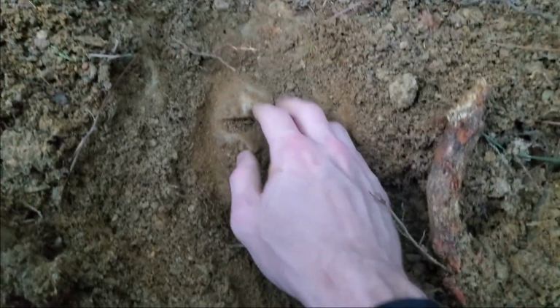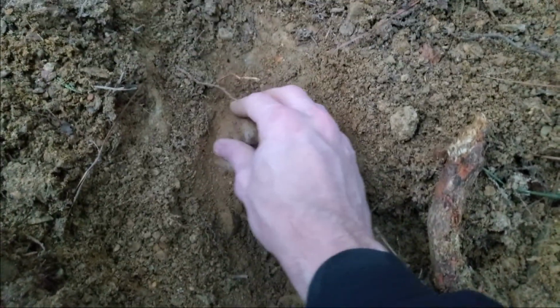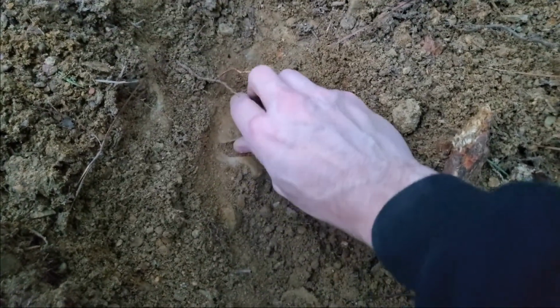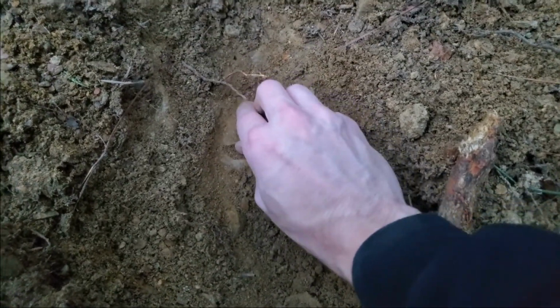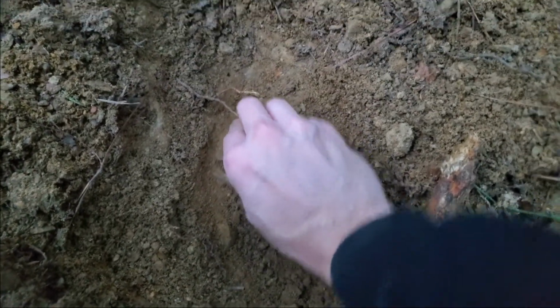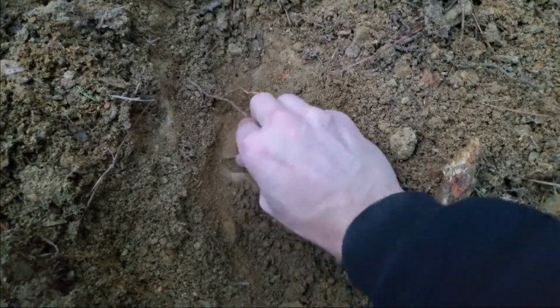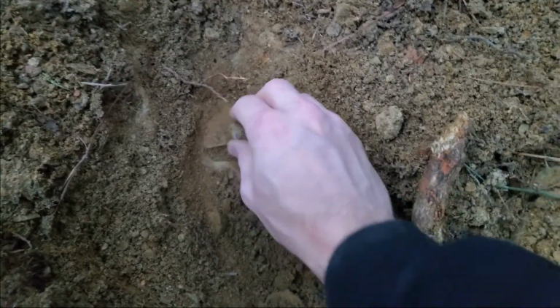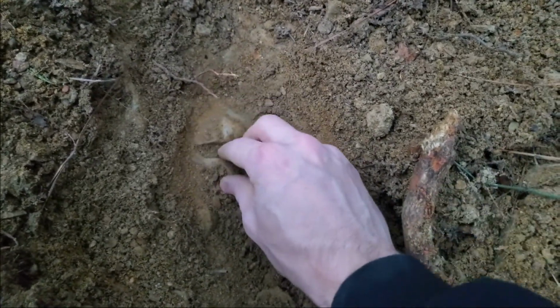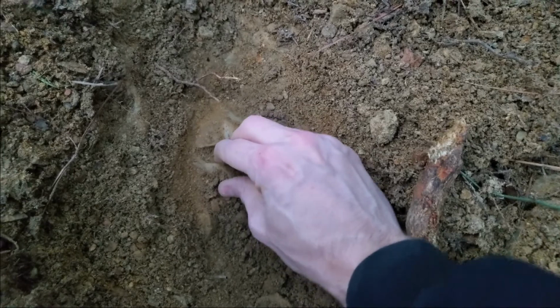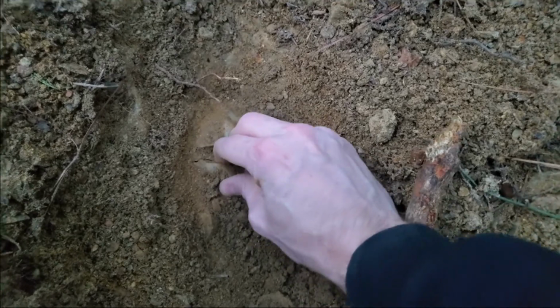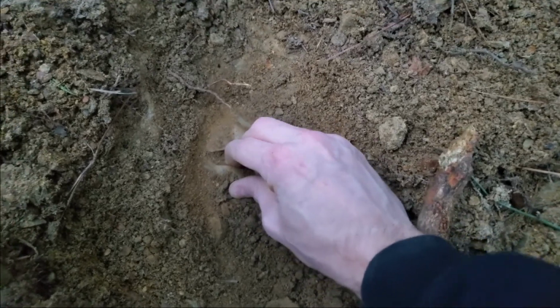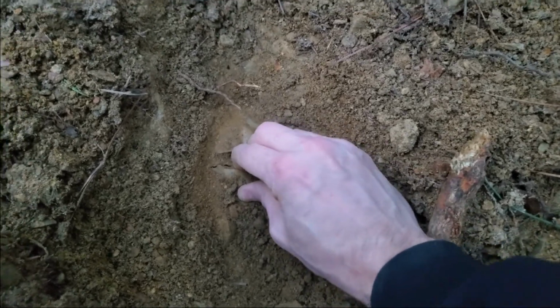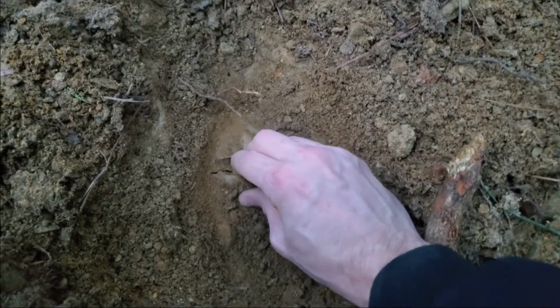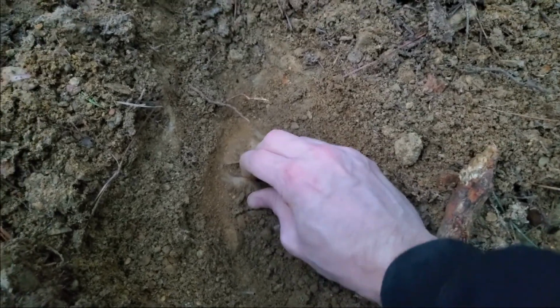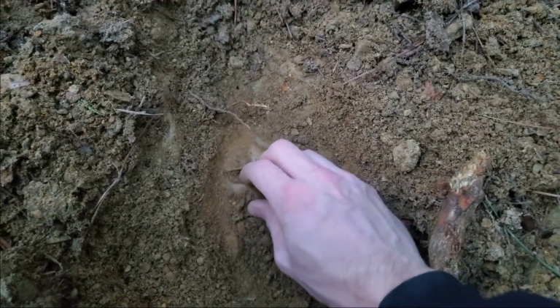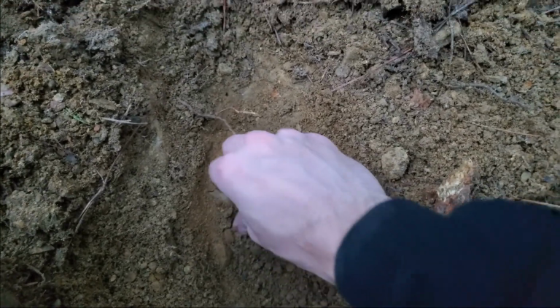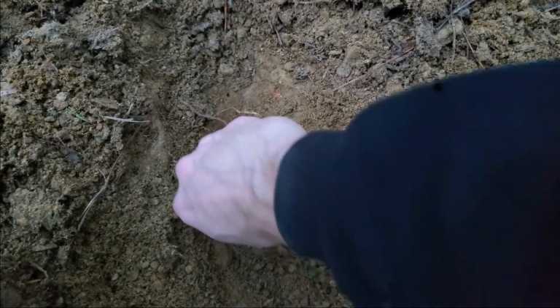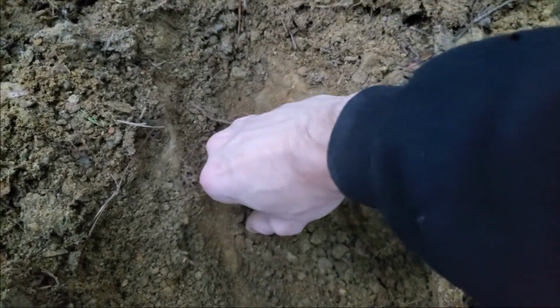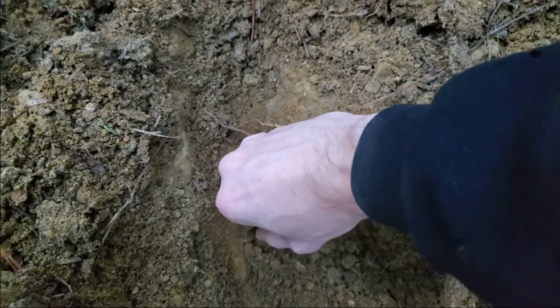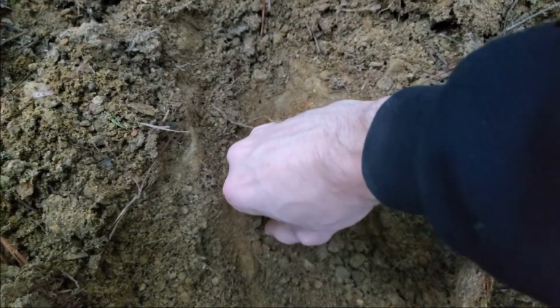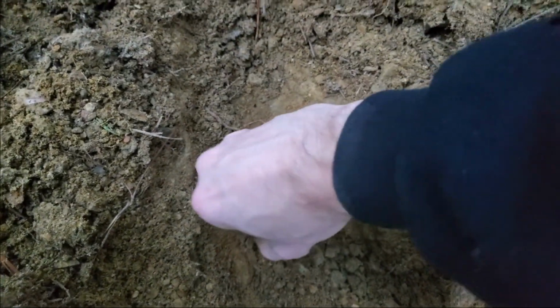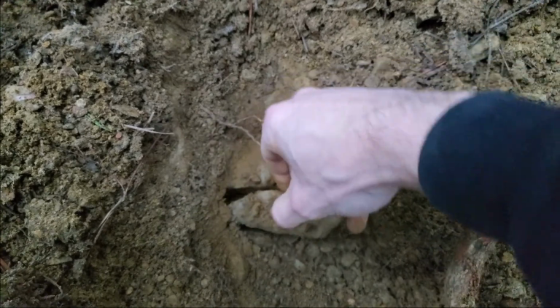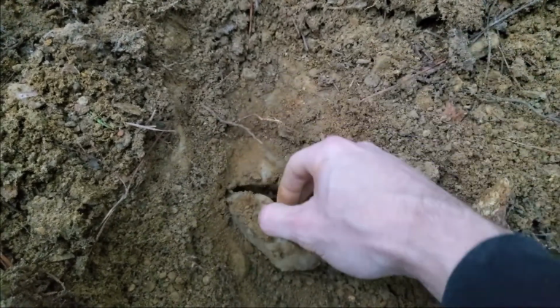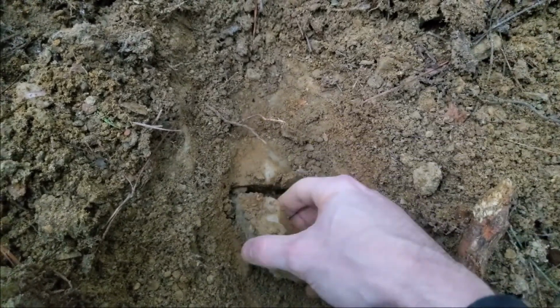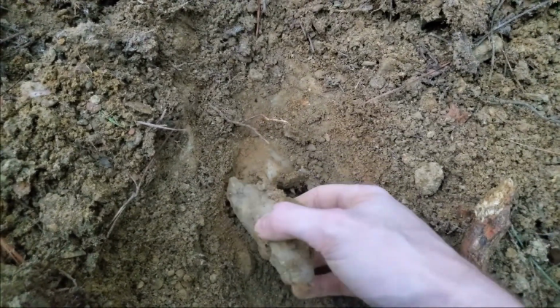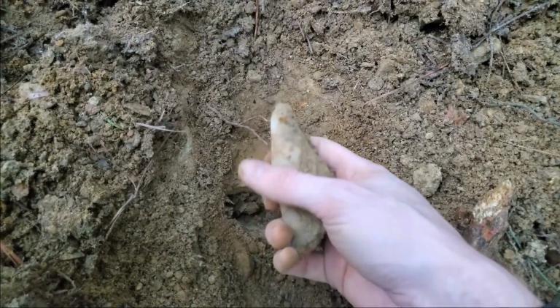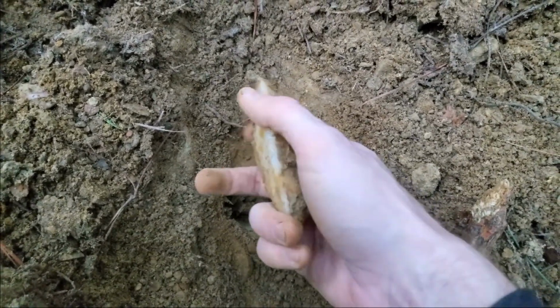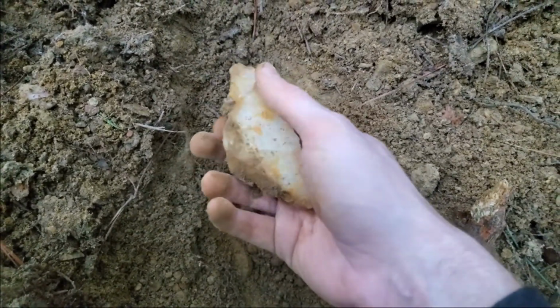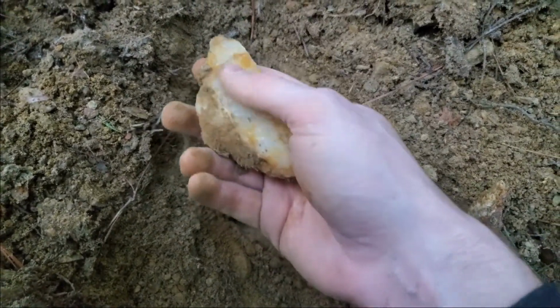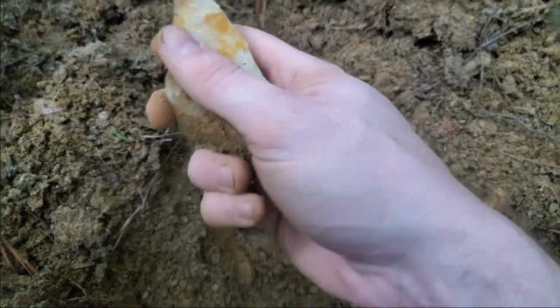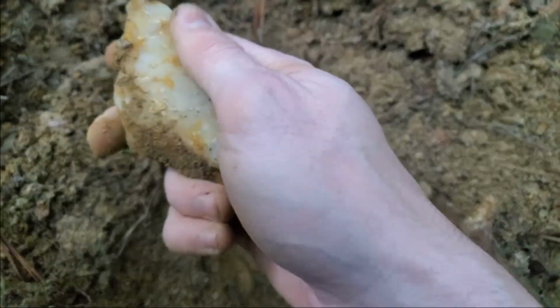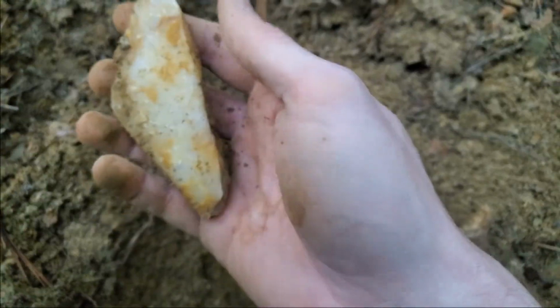I'm continuing to dig at it. I've got a little bit of movement from each of them now. Oh, is this one coming out? Oh yeah, wow!